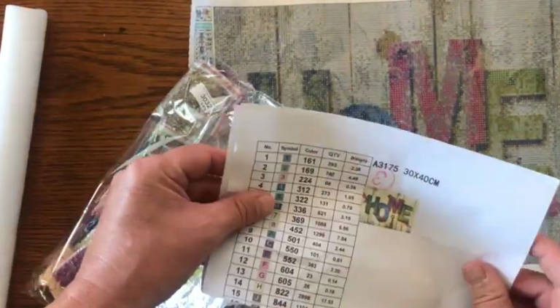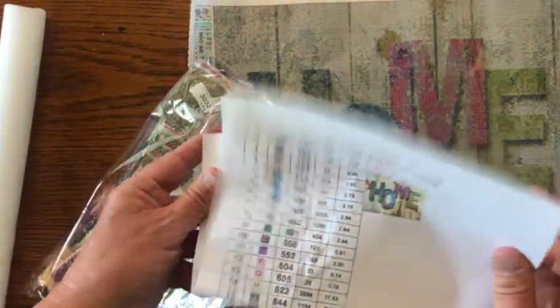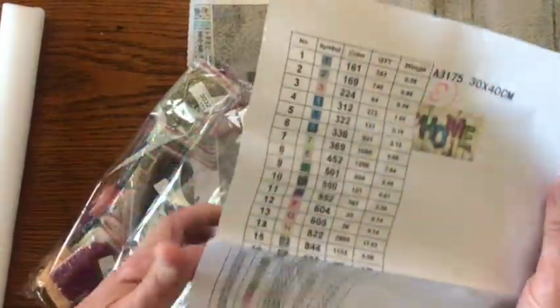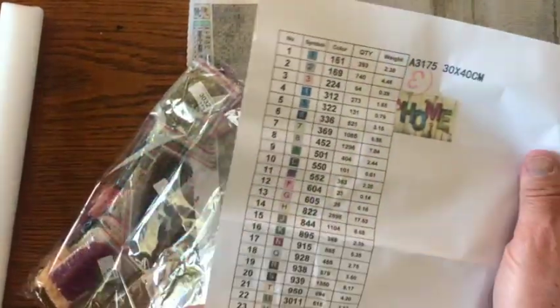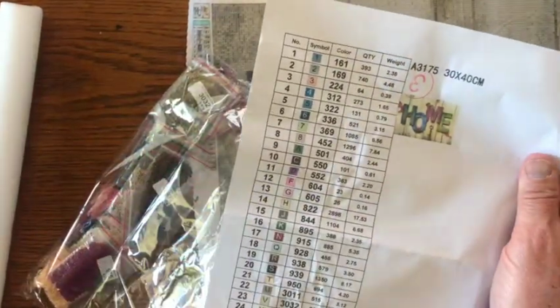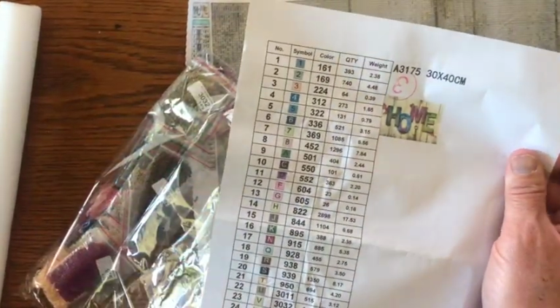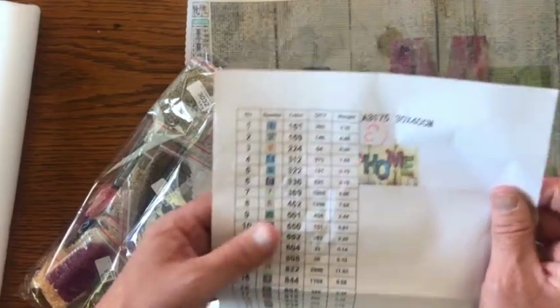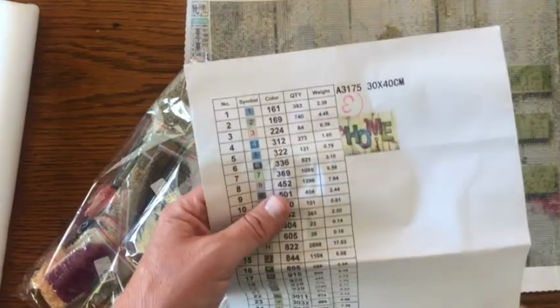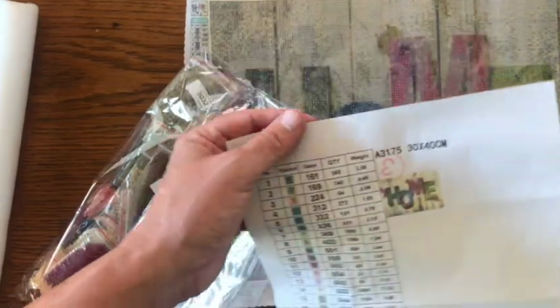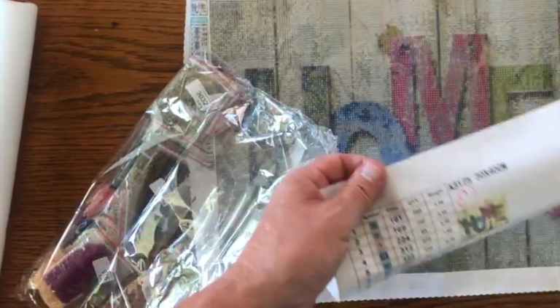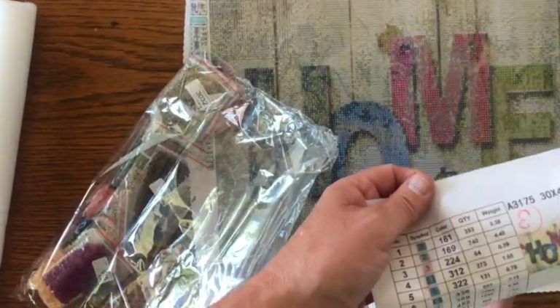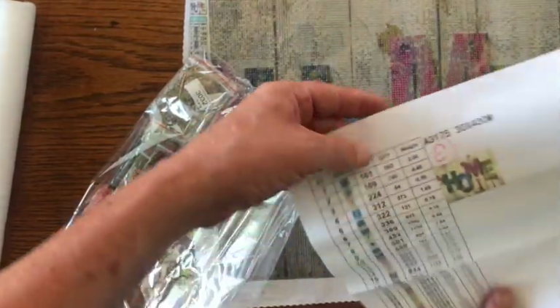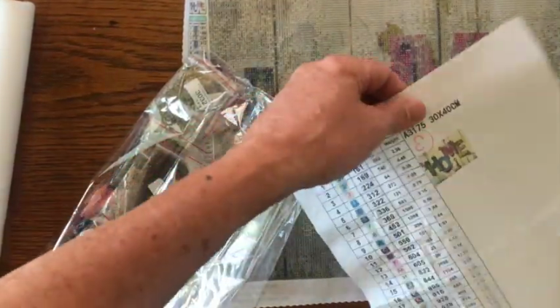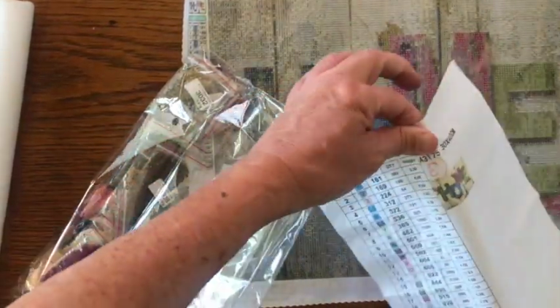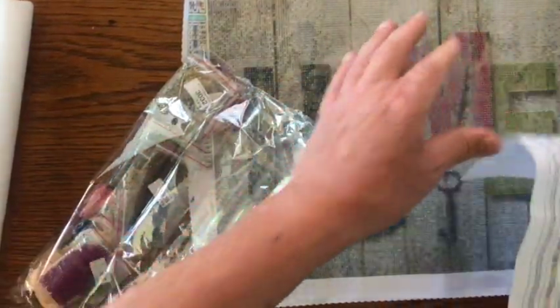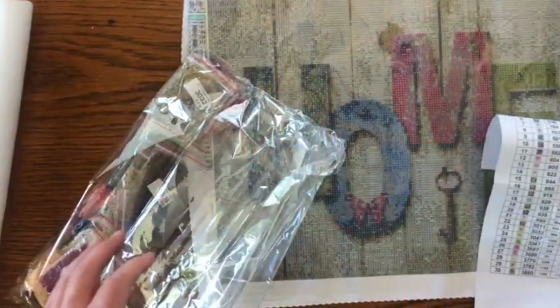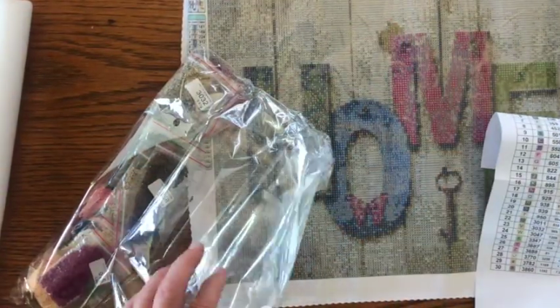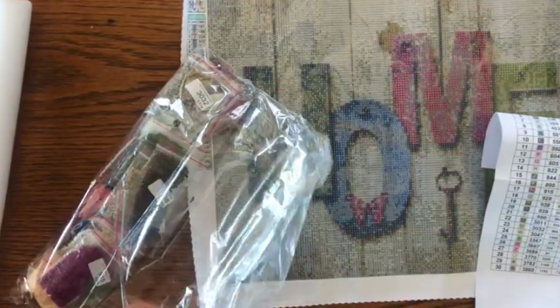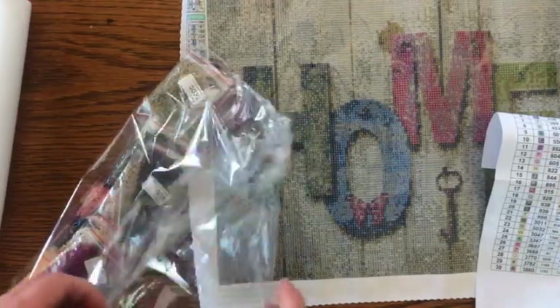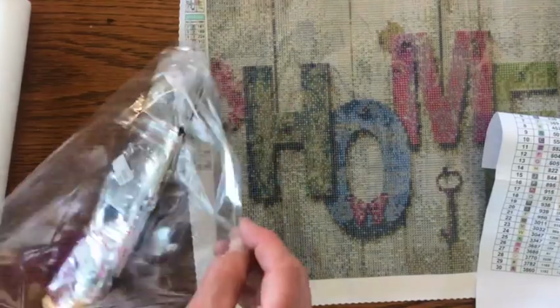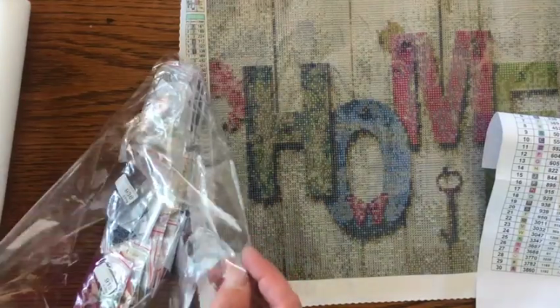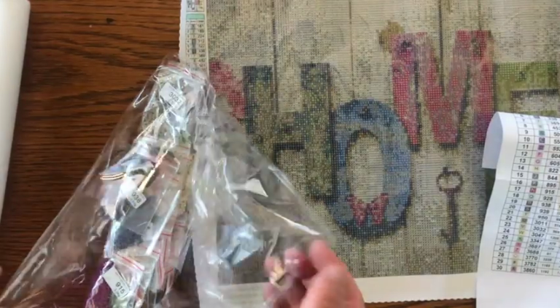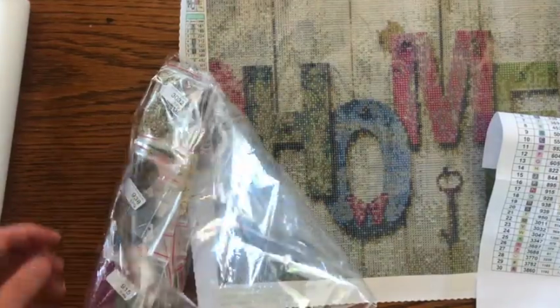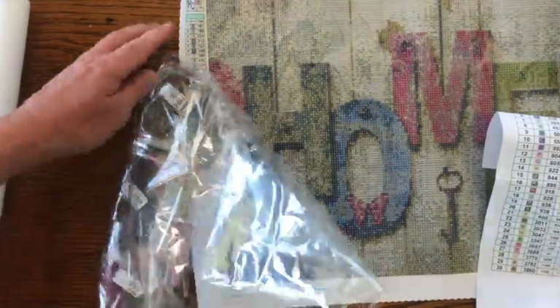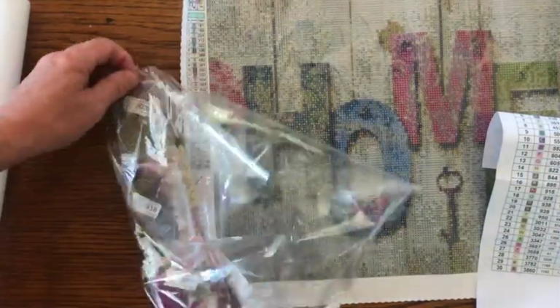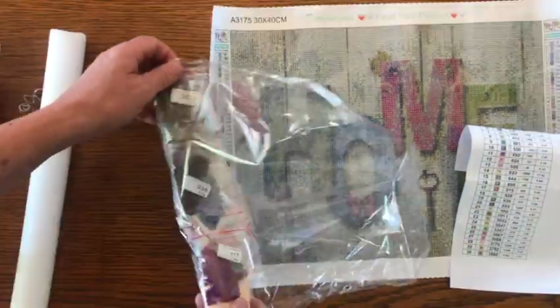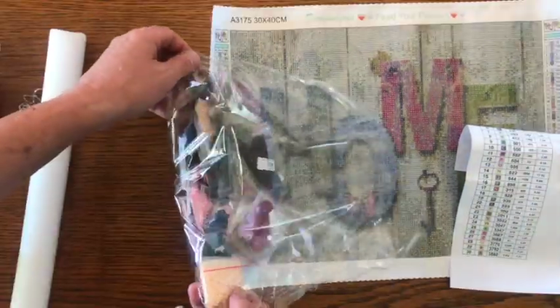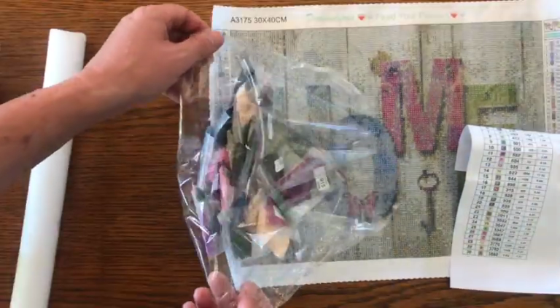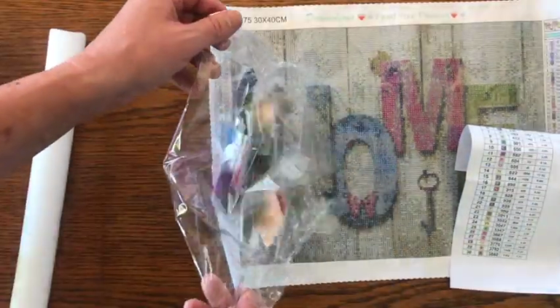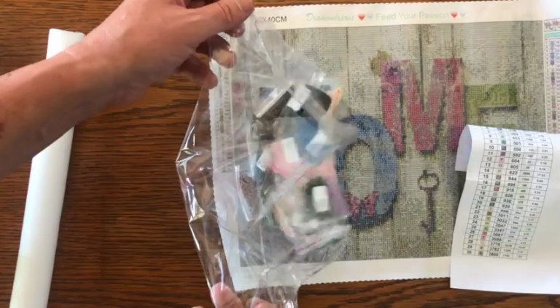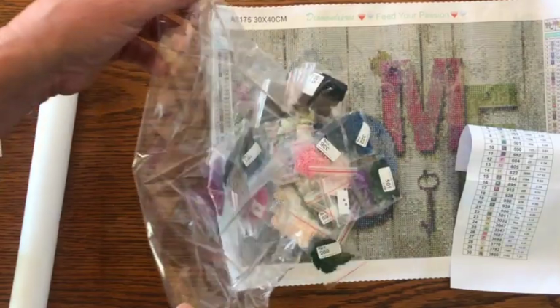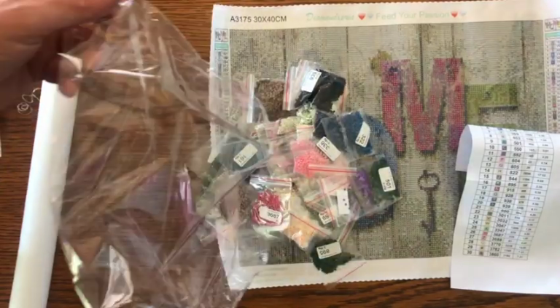Pretty straightforward — it says we're supposed to have 30. I'm going to count these out real quick just to make sure we got them all, and to show you the diamonds.